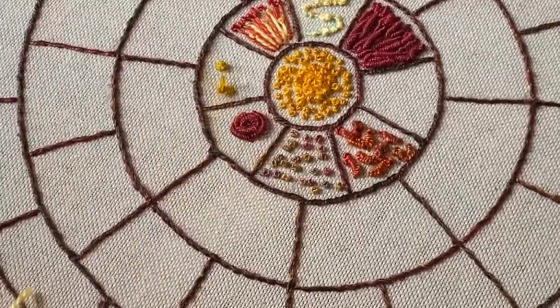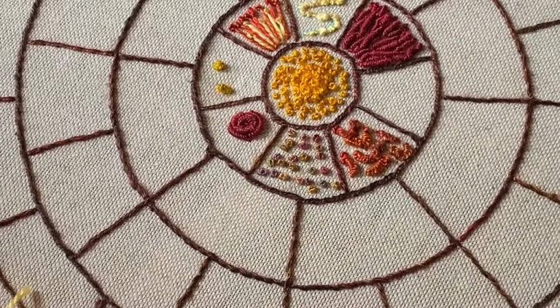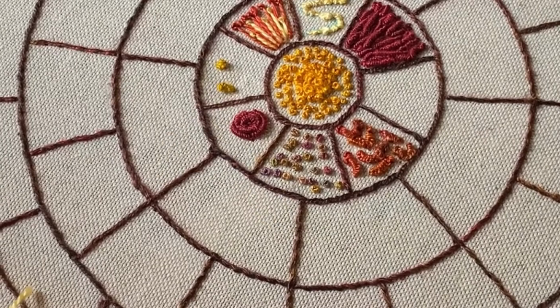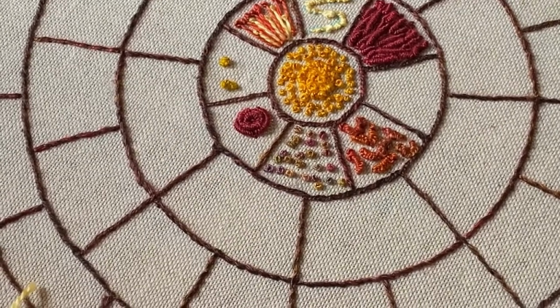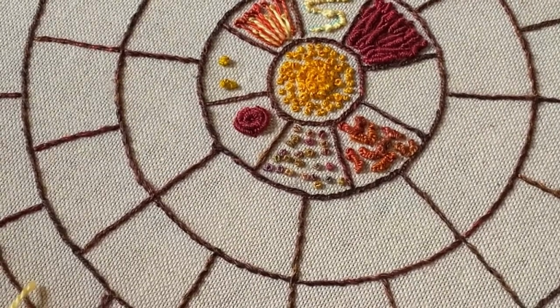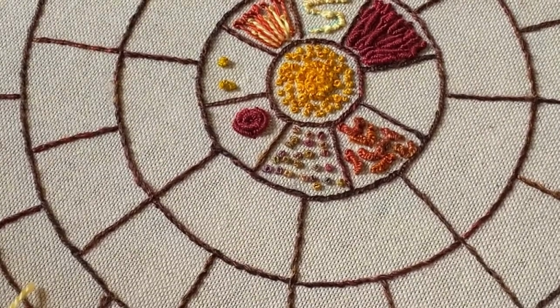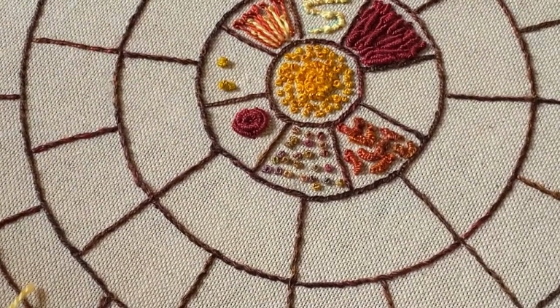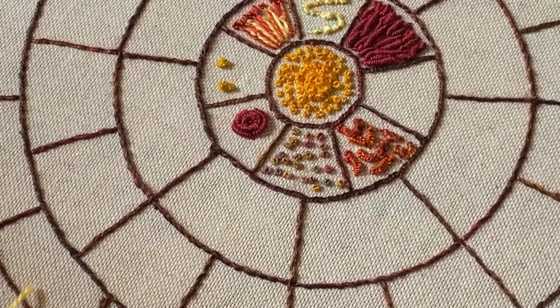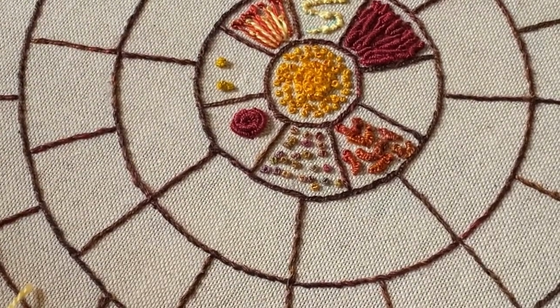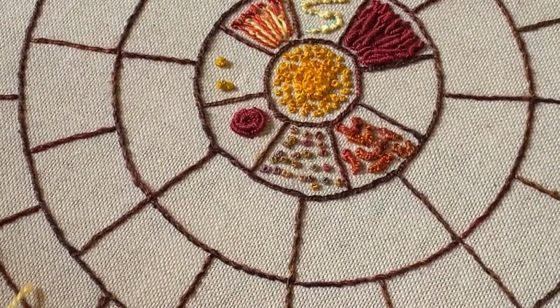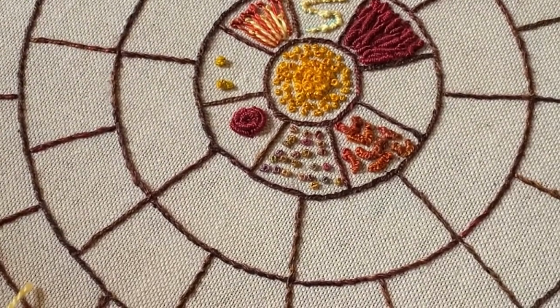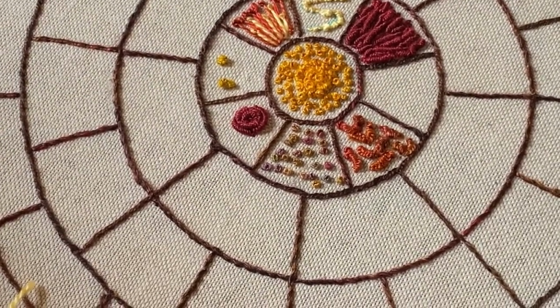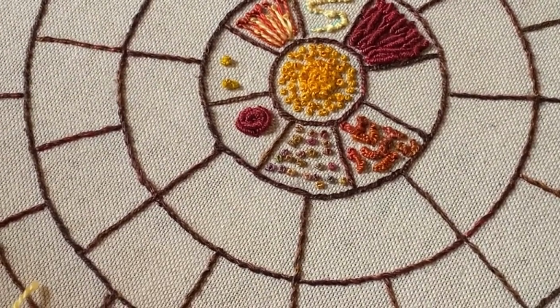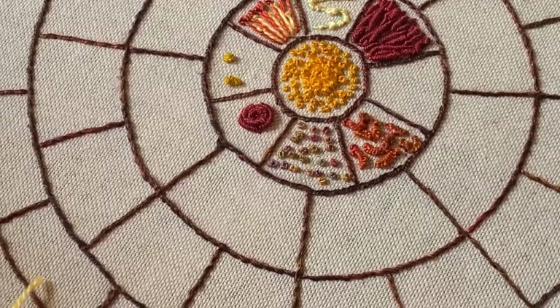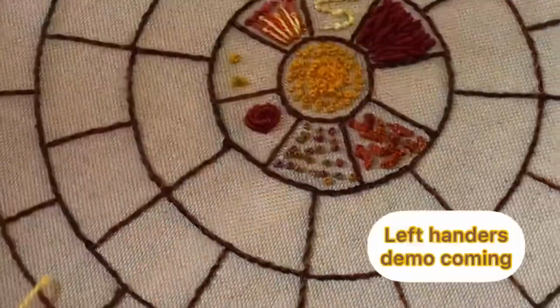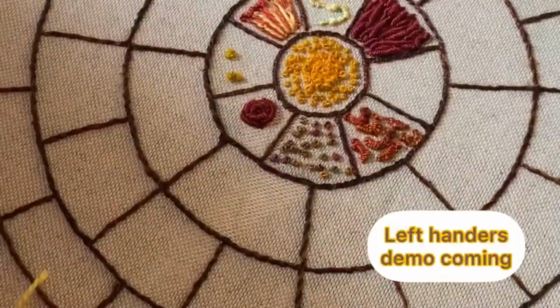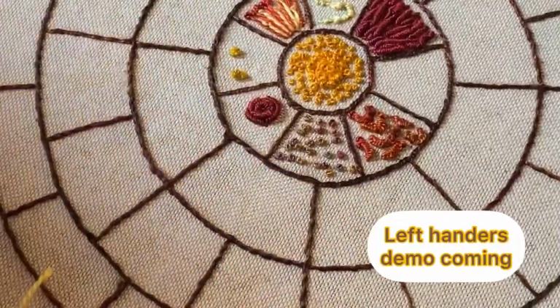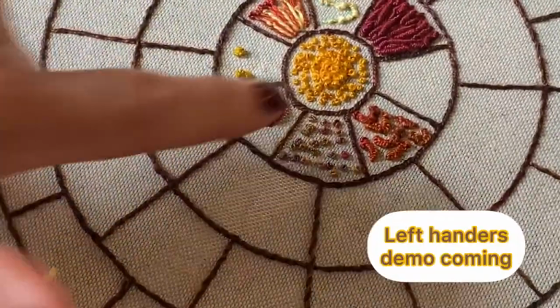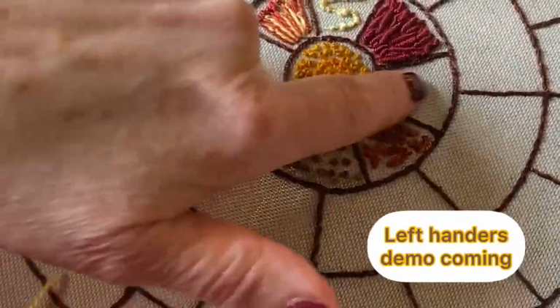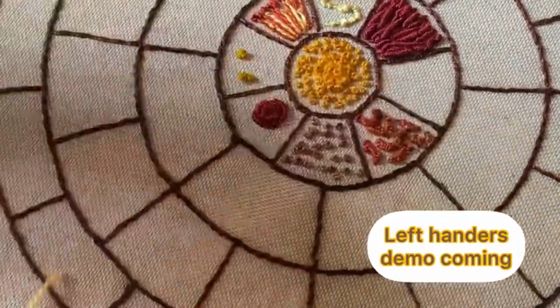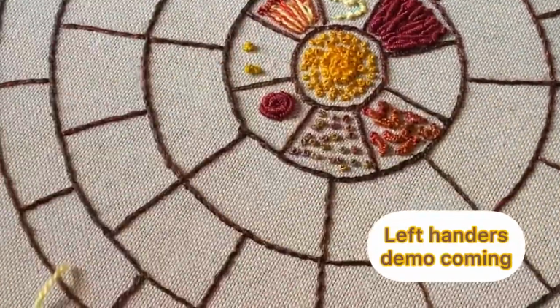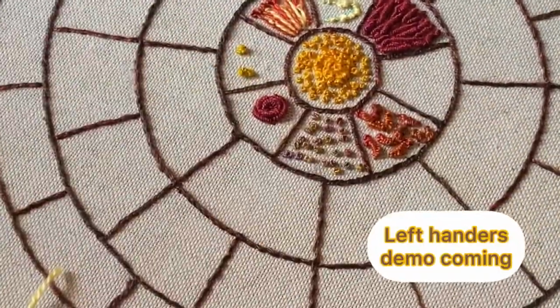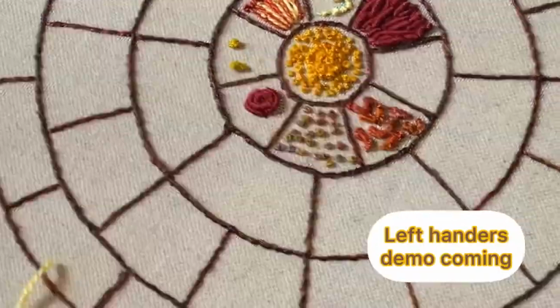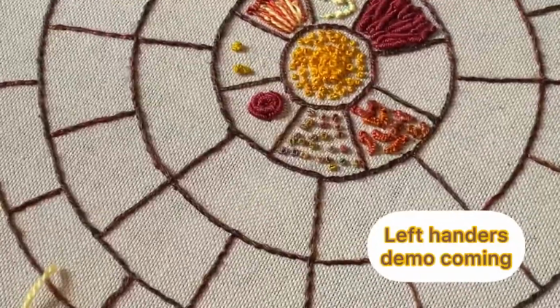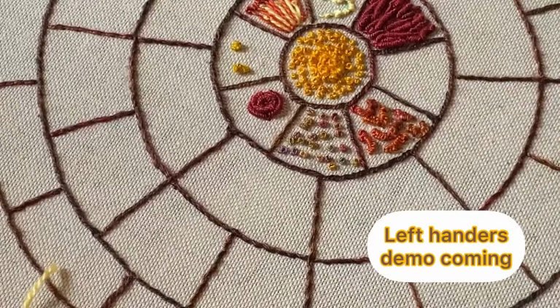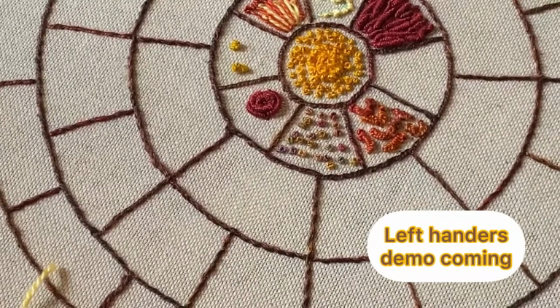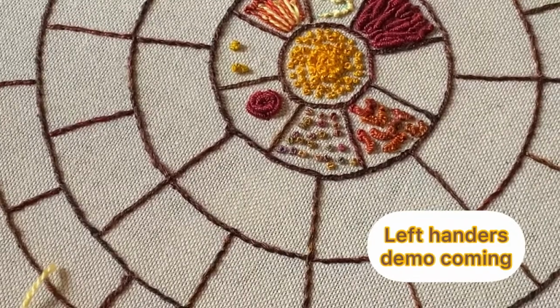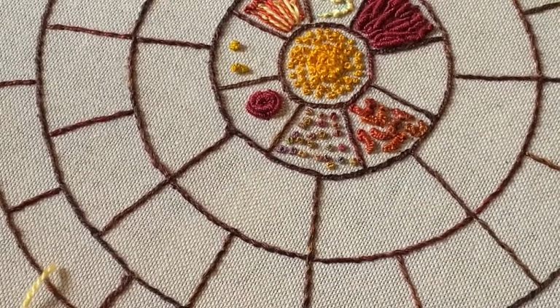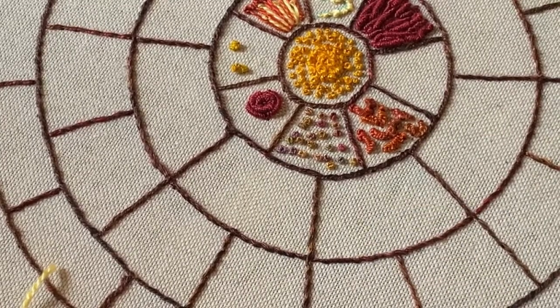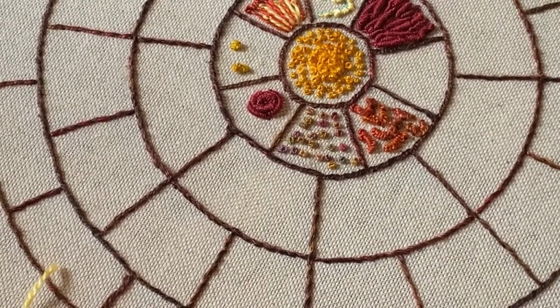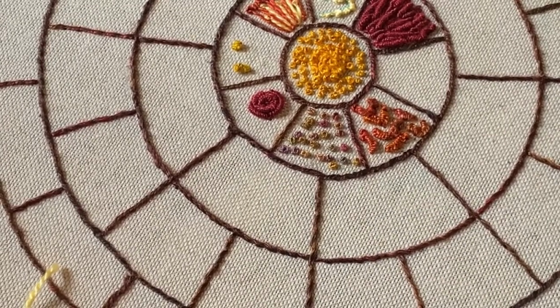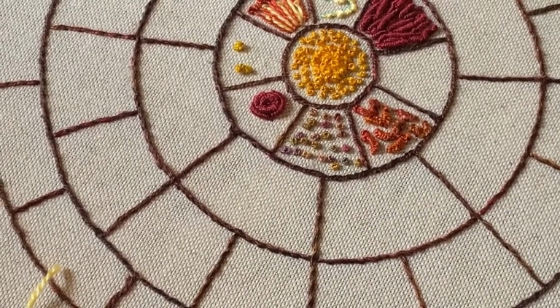And down into the fabric. There's your little drizzle stitch. I'll do some more of those now, and then we'll fill the final section — I think with a Palestrina knot.